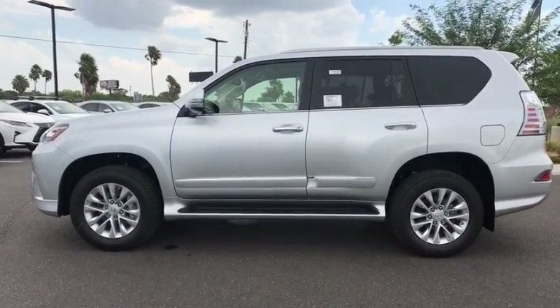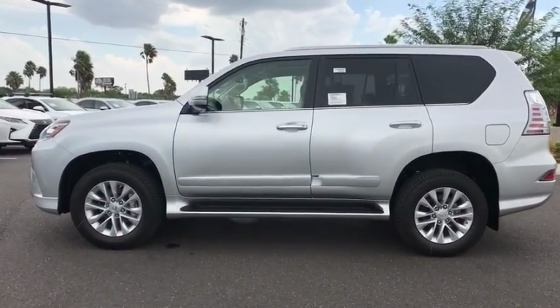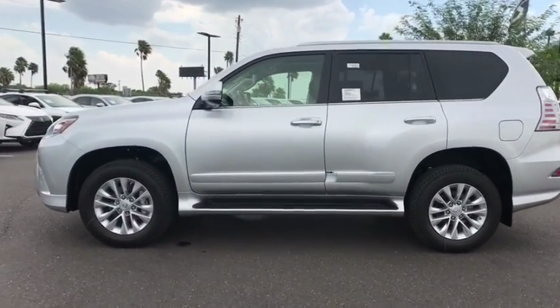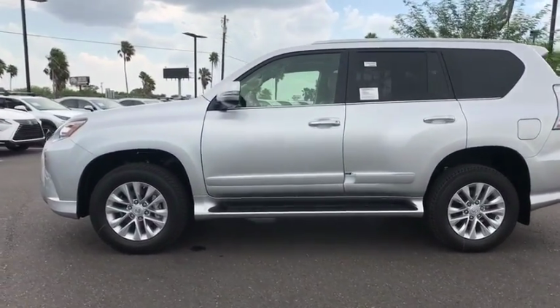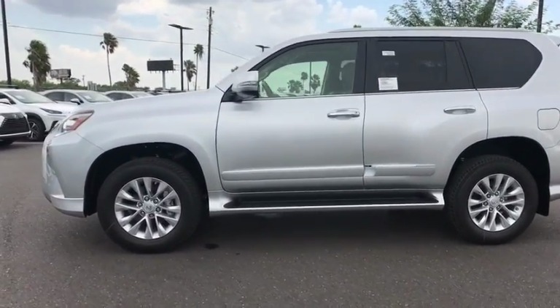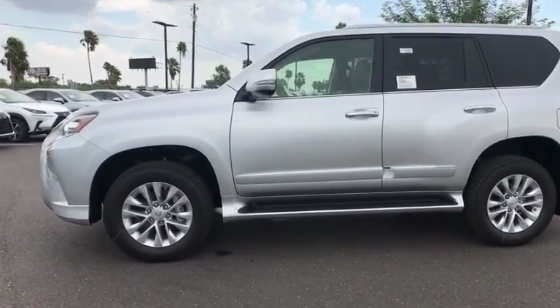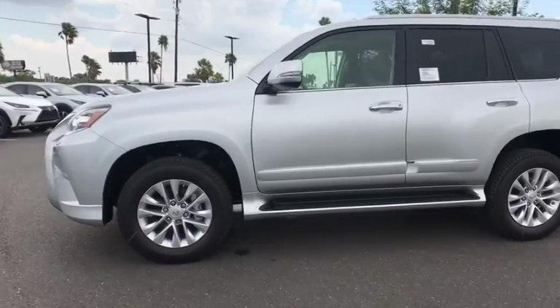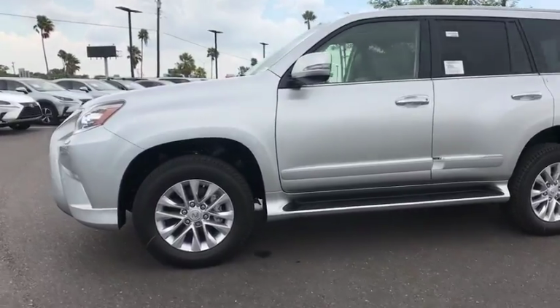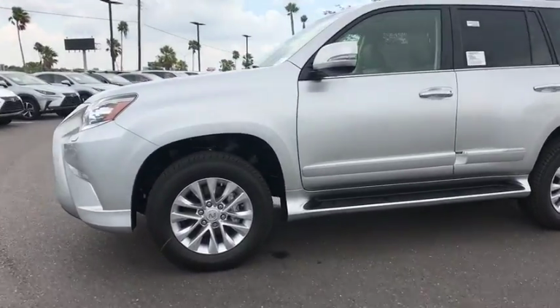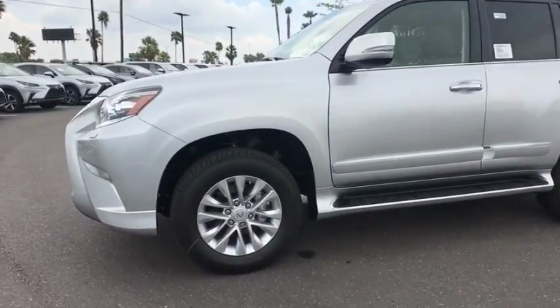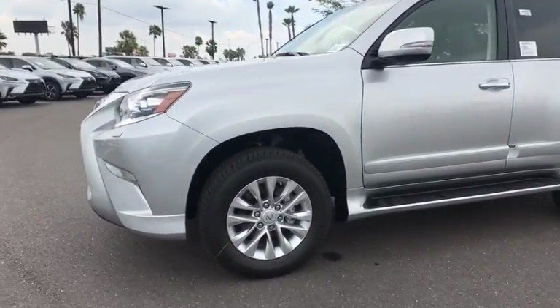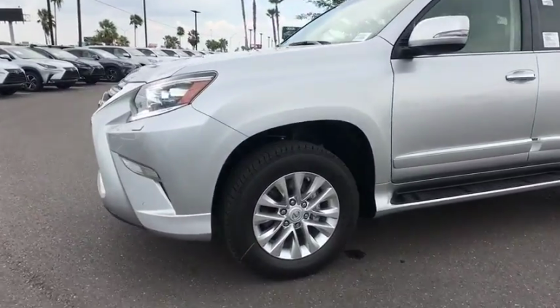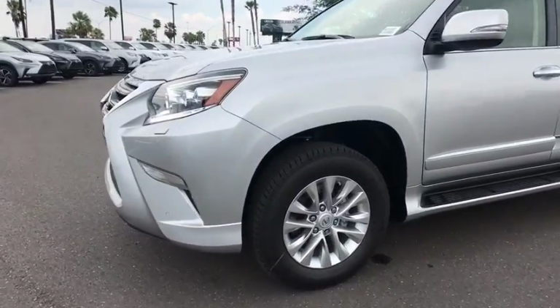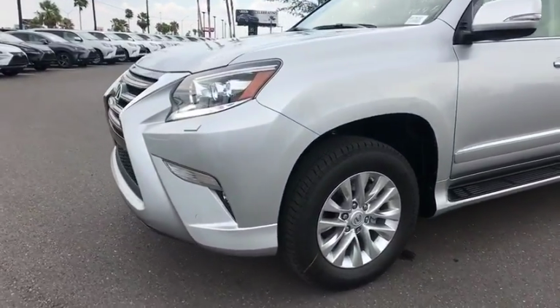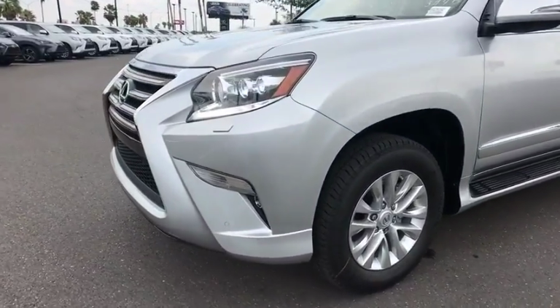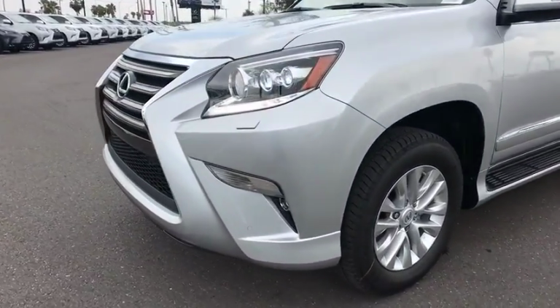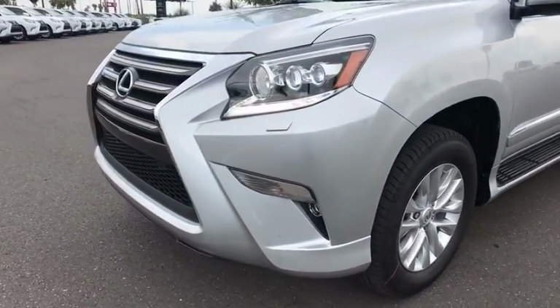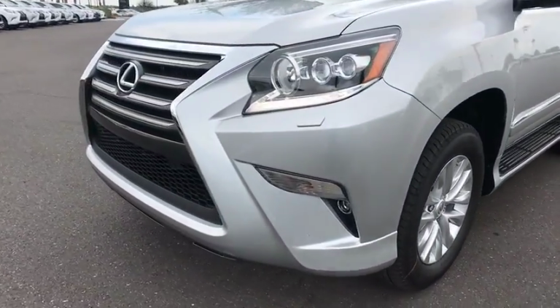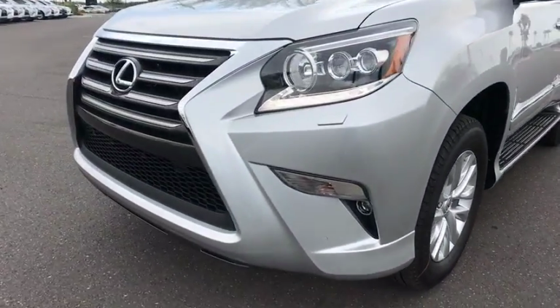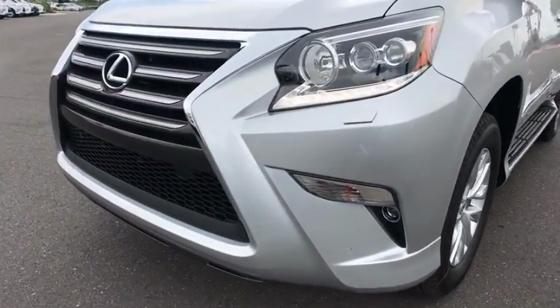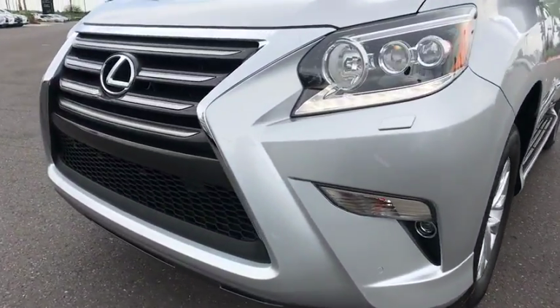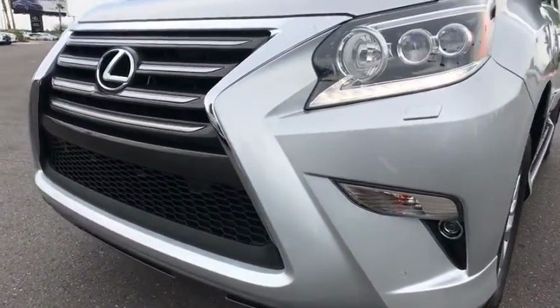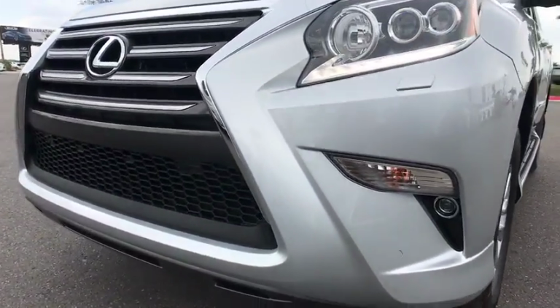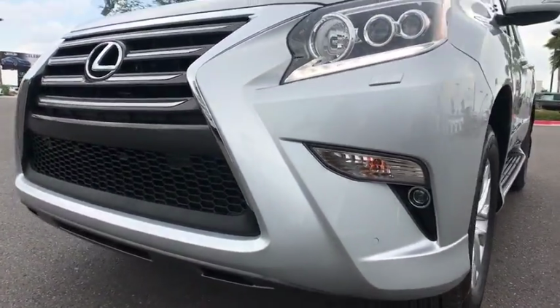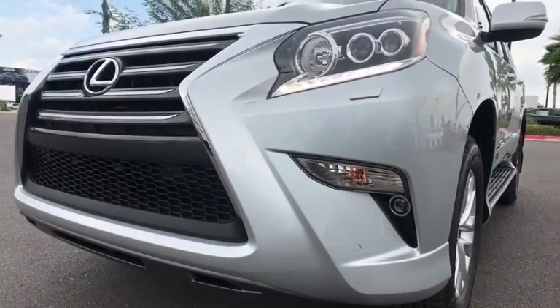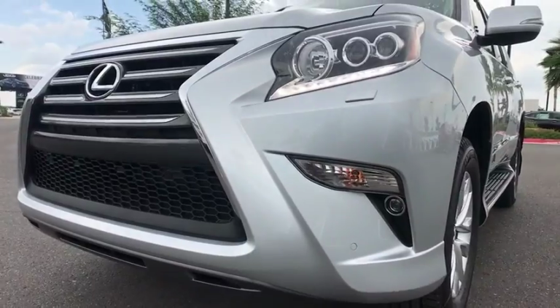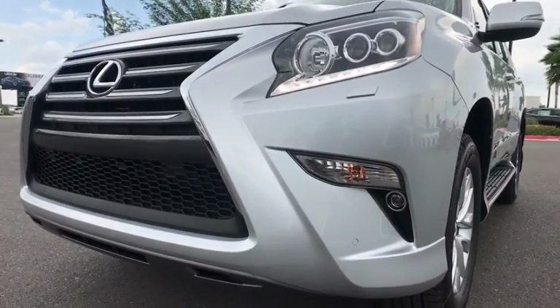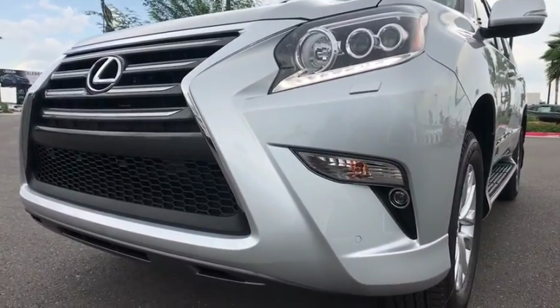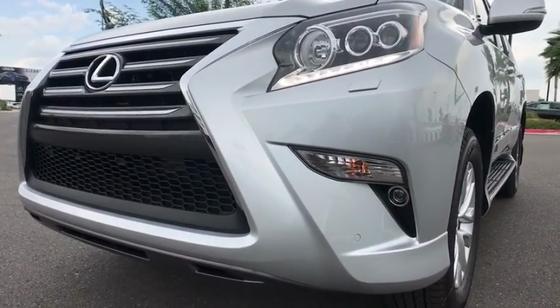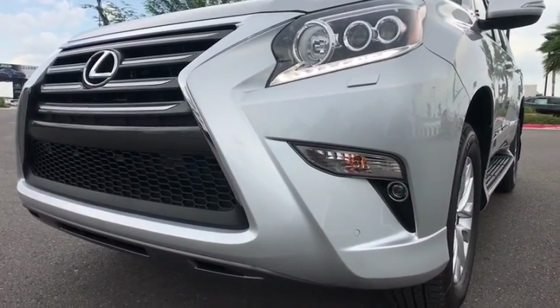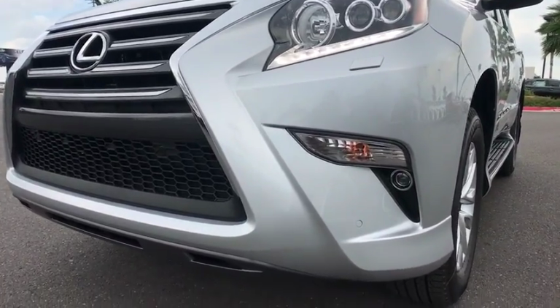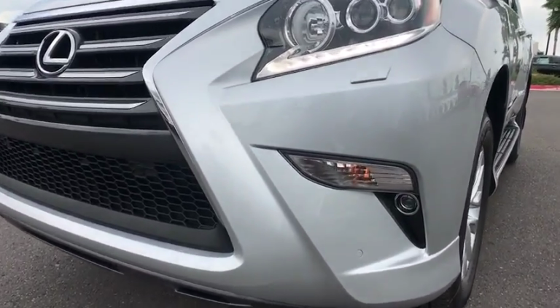Four-wheel drive, aluminum wheels, keyless start, cruise control, auto-dimming rear view mirror, four-wheel disc brakes, floor mats, rear defrost.